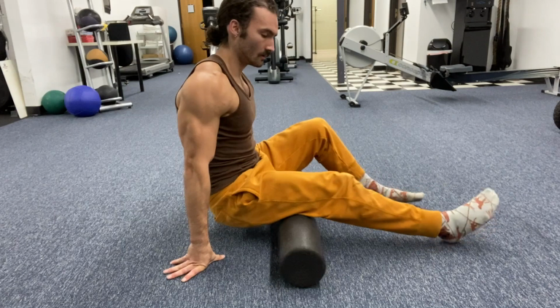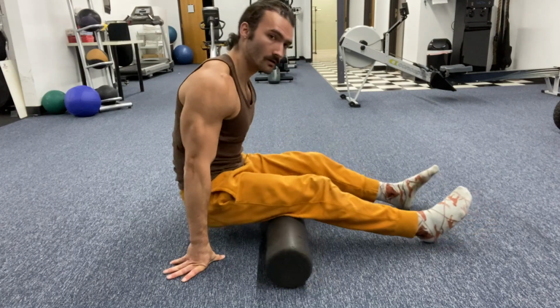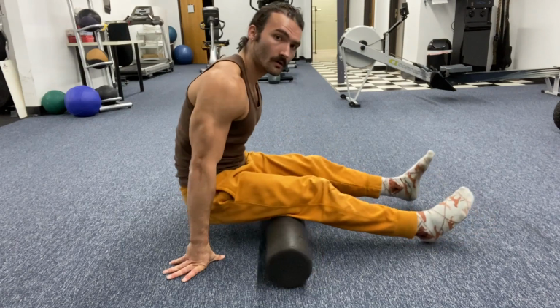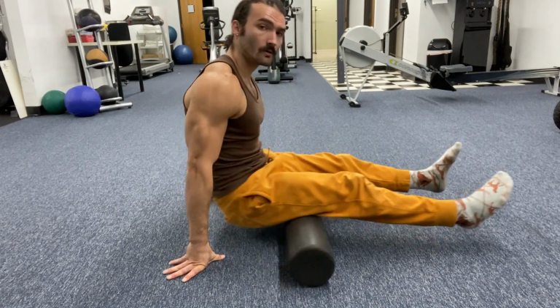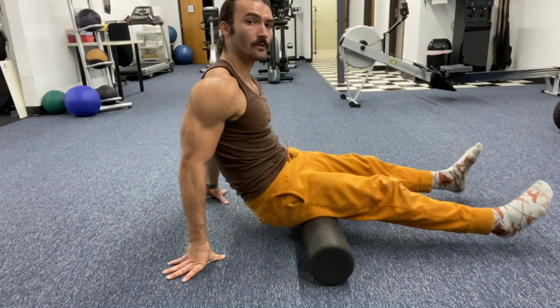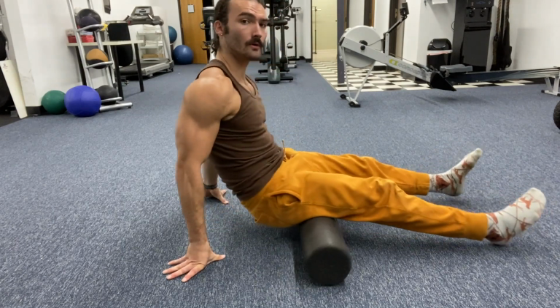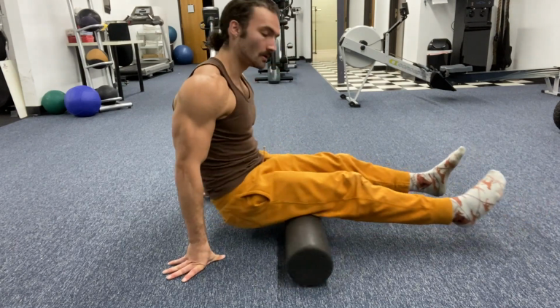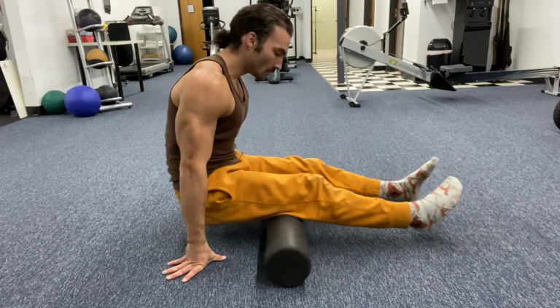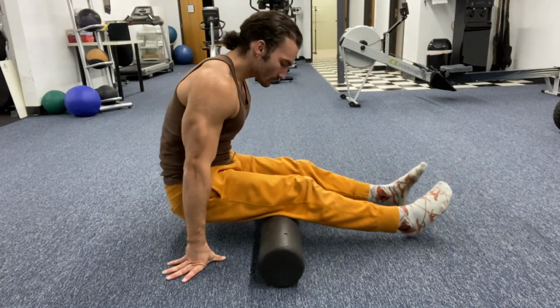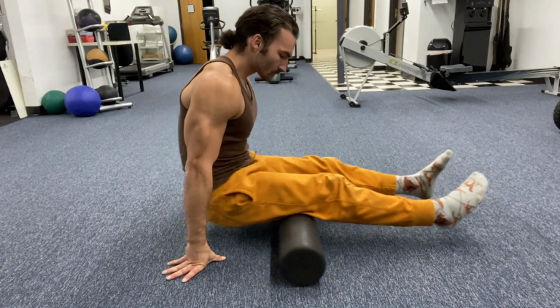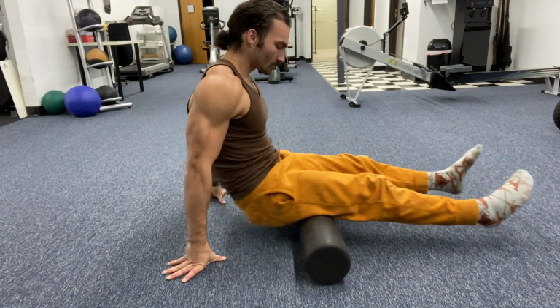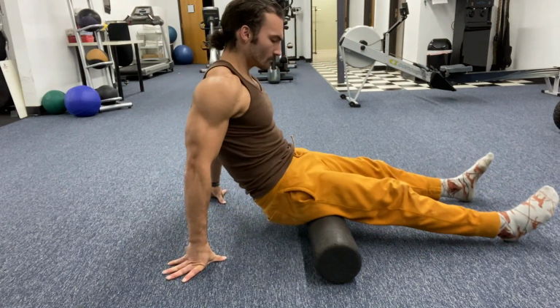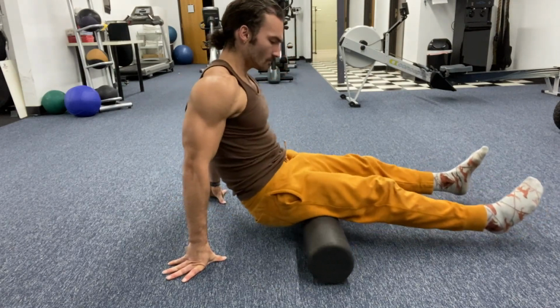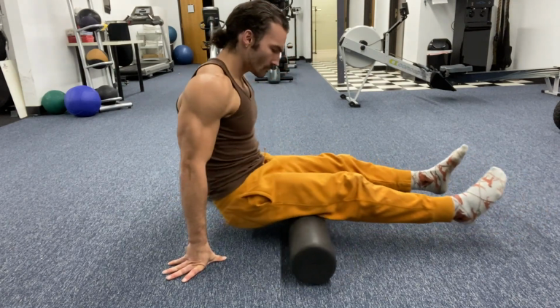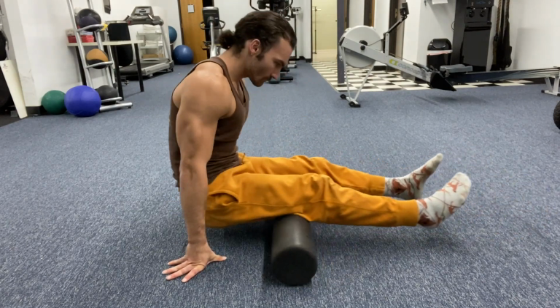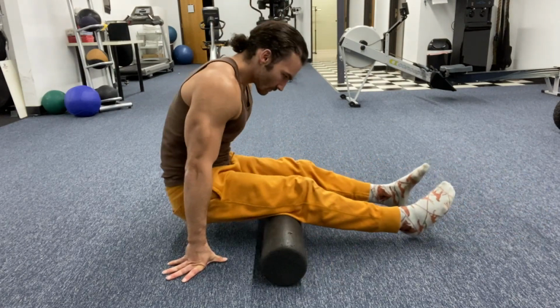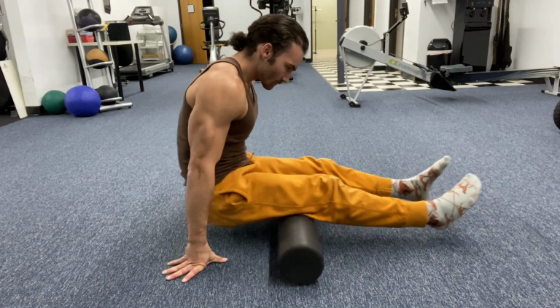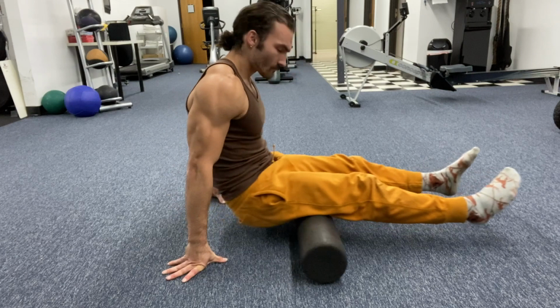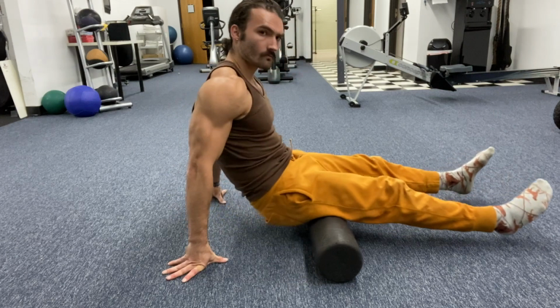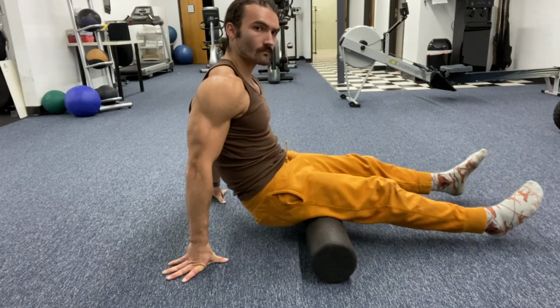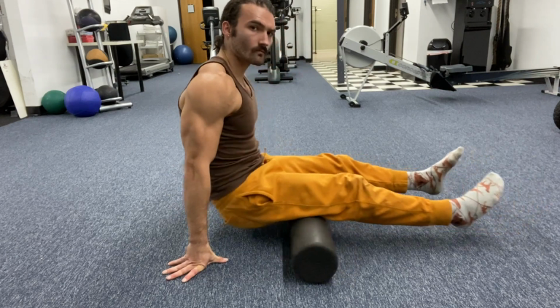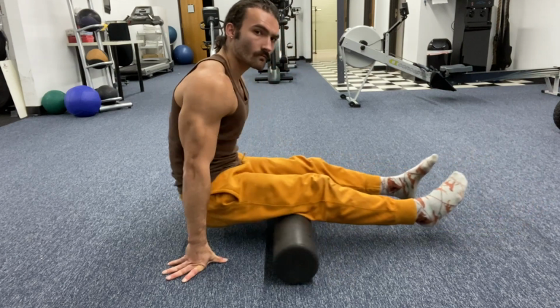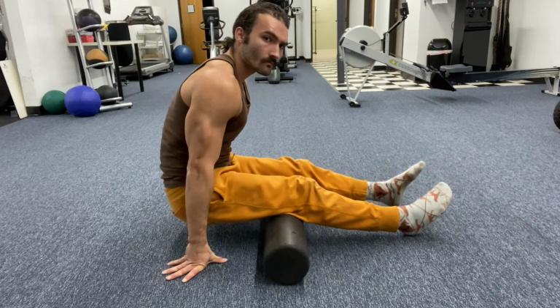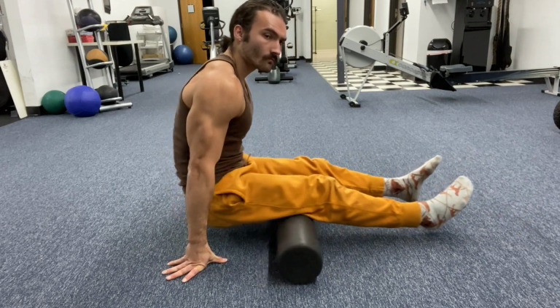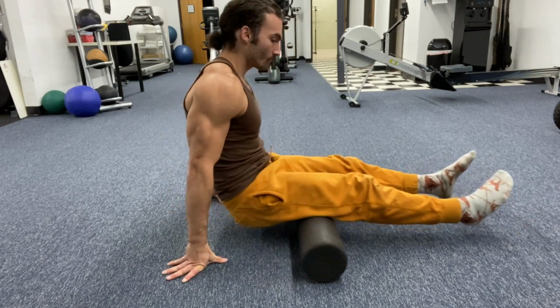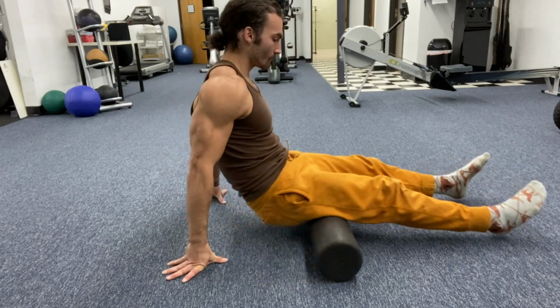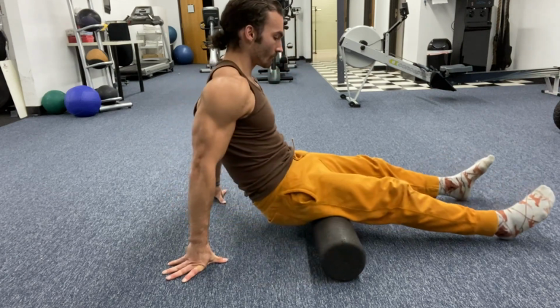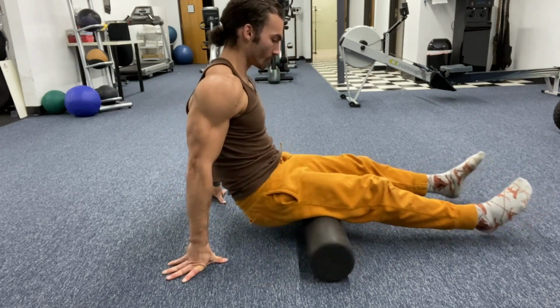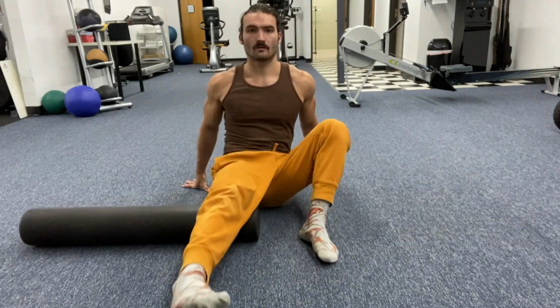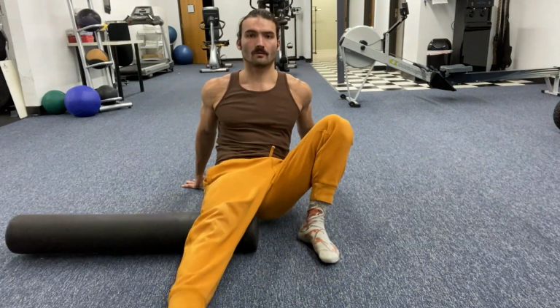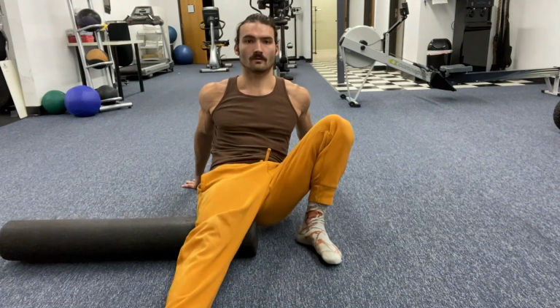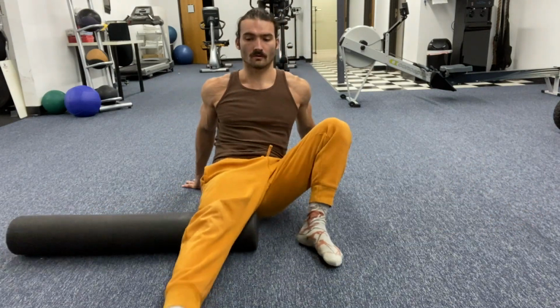Carefully lay your hamstrings on a roller of choice. Apply the pressure to your hamstrings in a rolling motion. You can do both legs at the same time or do them individually.